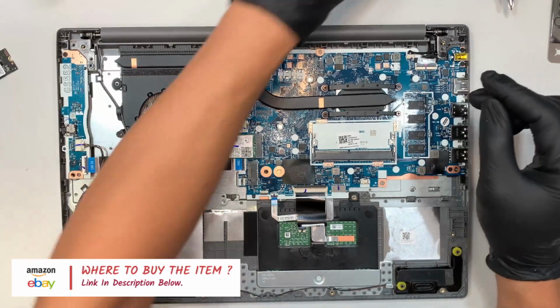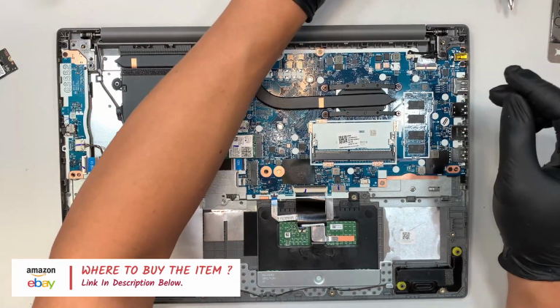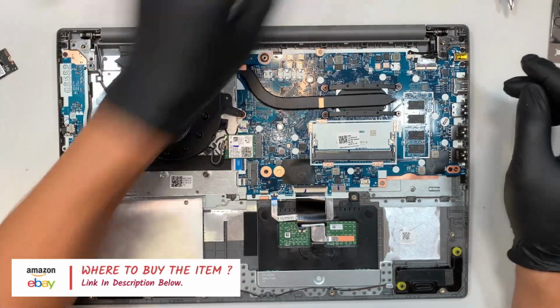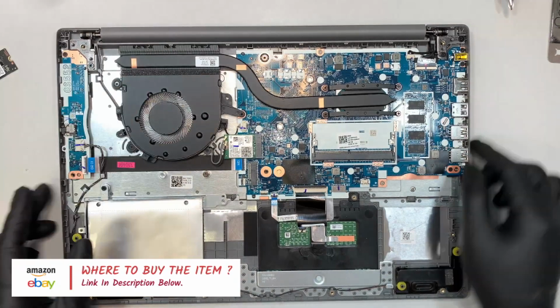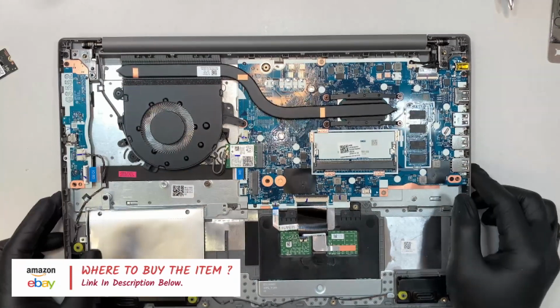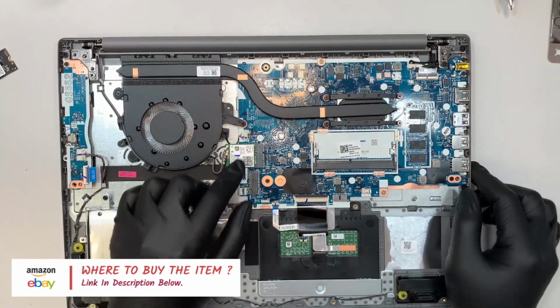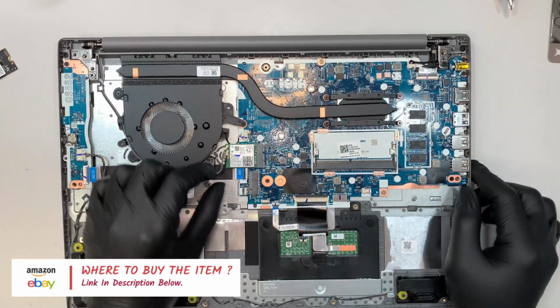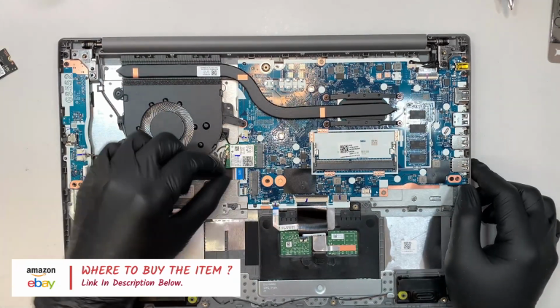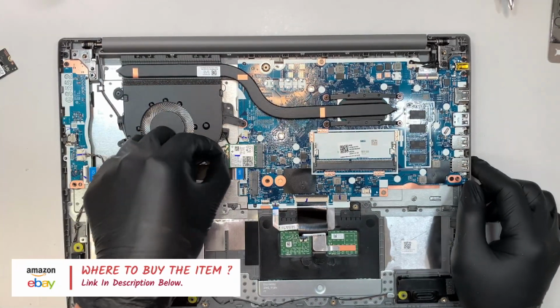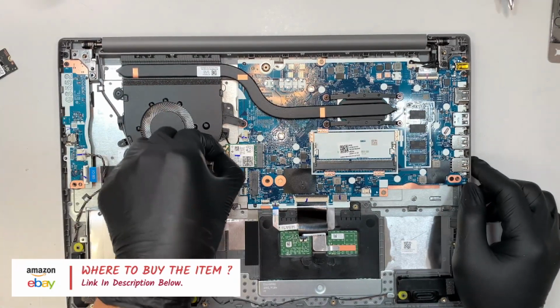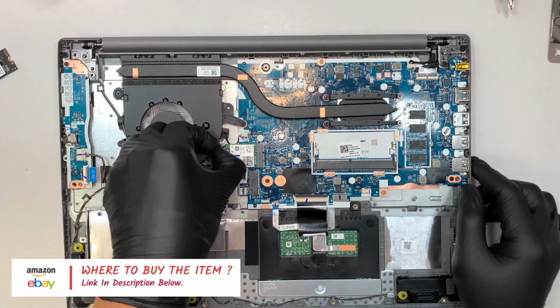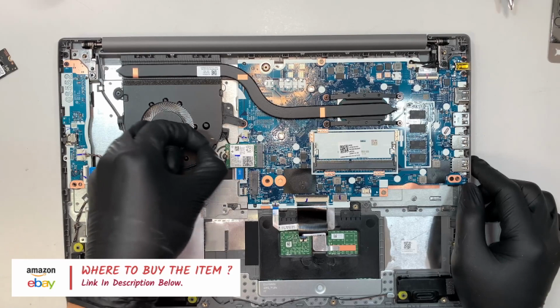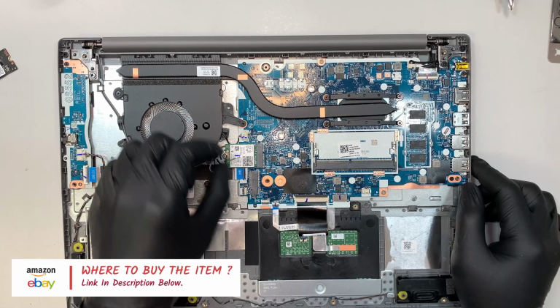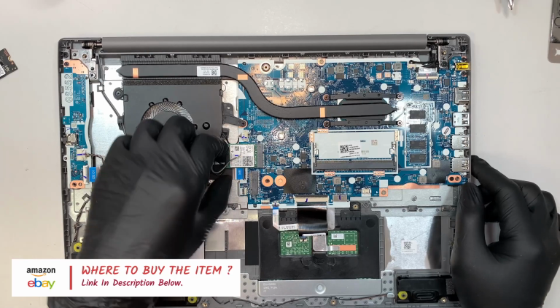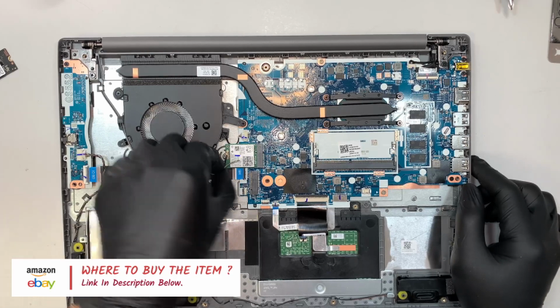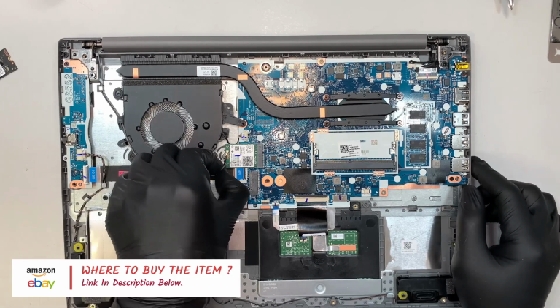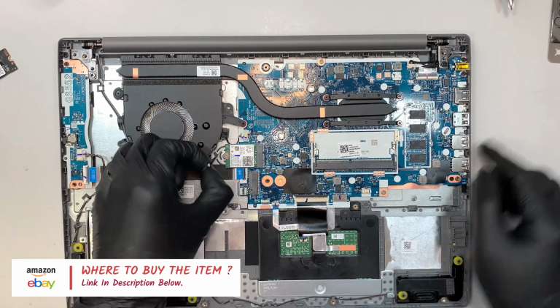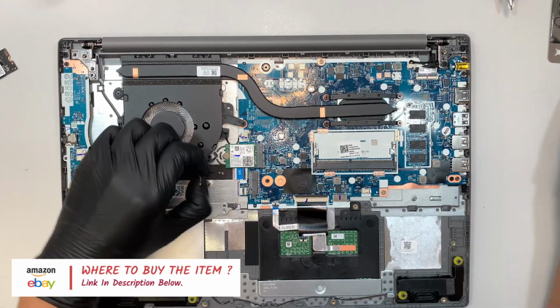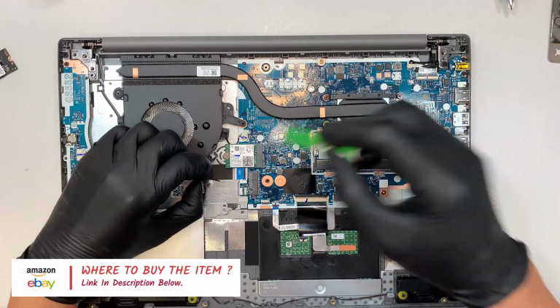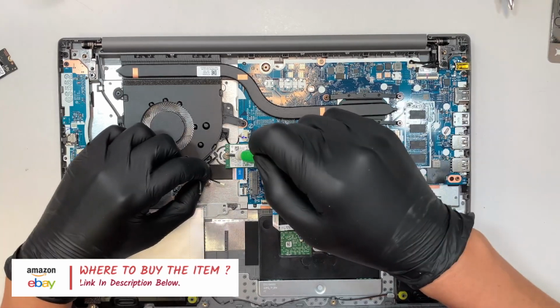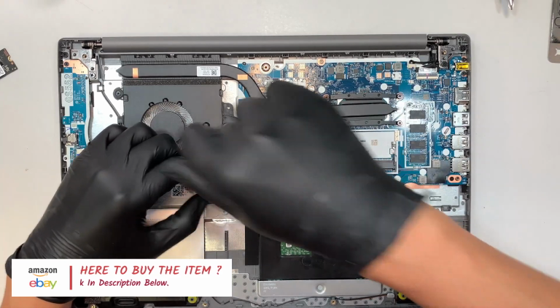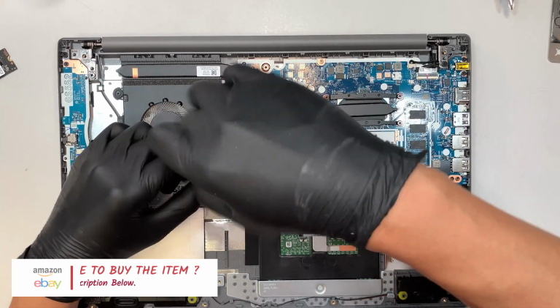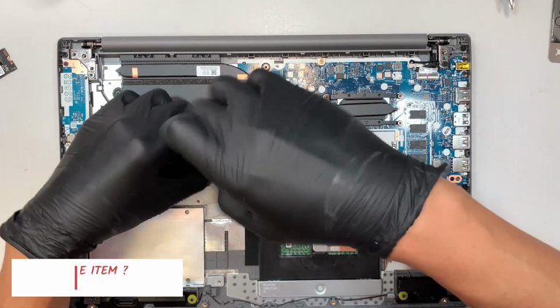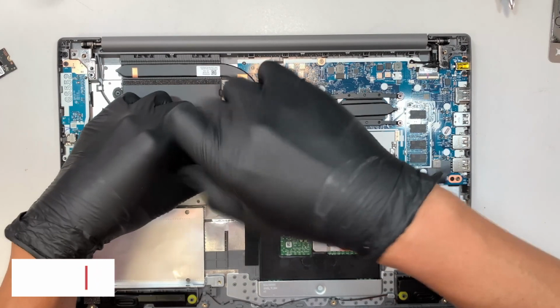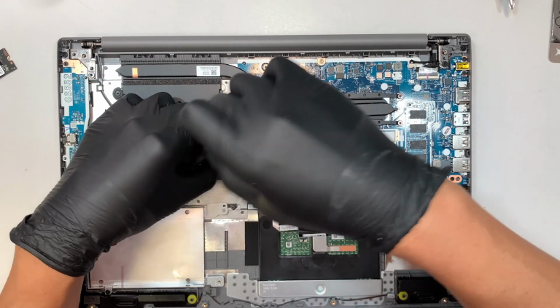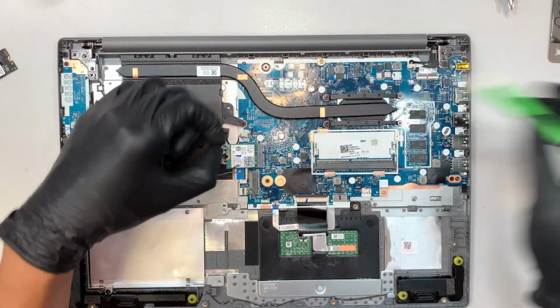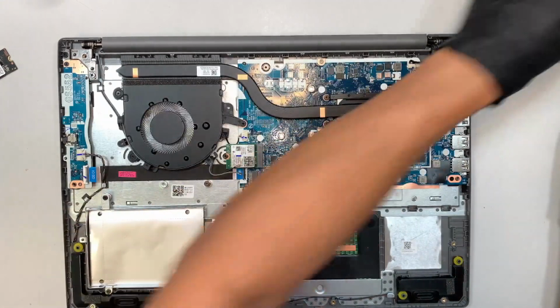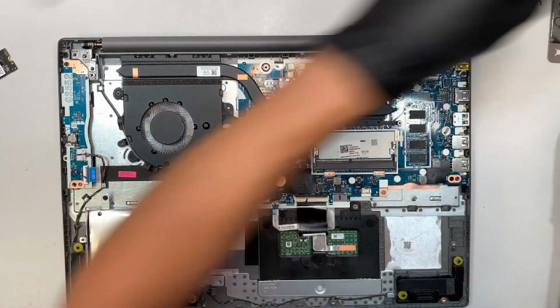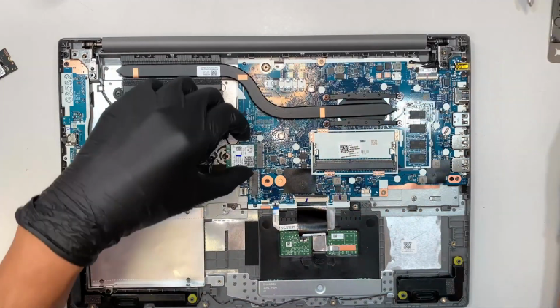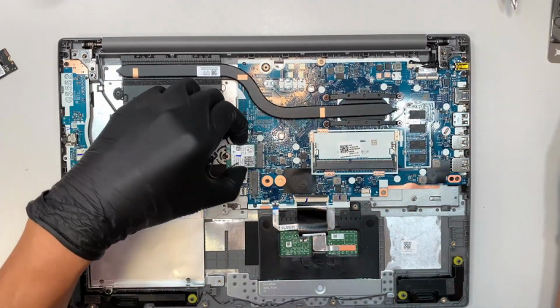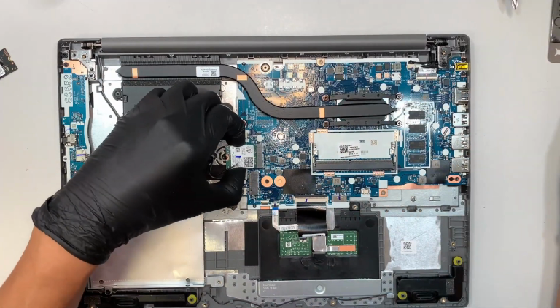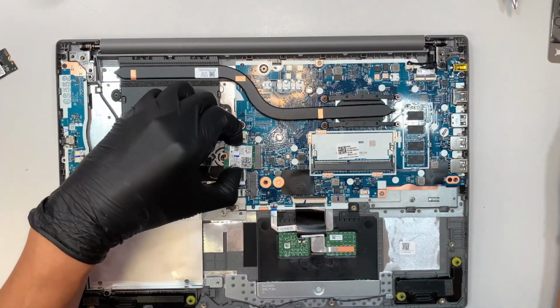Let's move on to the Wi-Fi adapter. The gray cable goes on top and the black one is at the bottom. Let's go ahead and disconnect those and remove the Wi-Fi adapter.